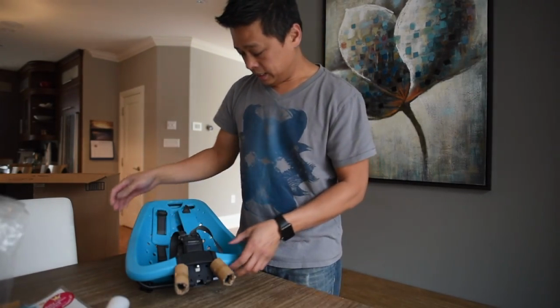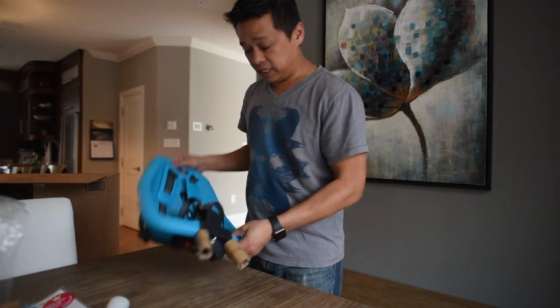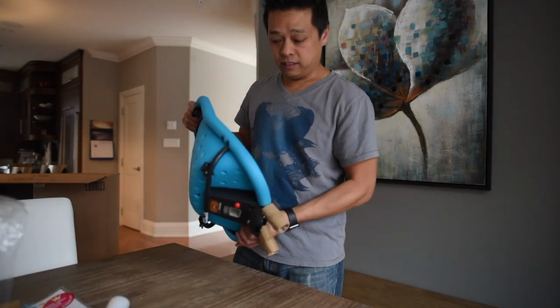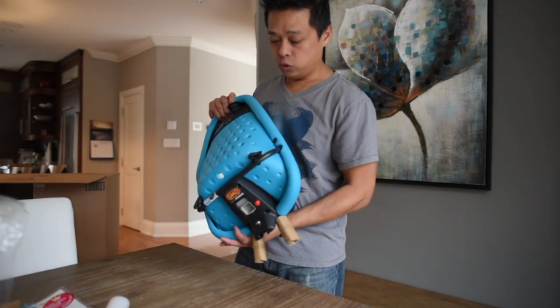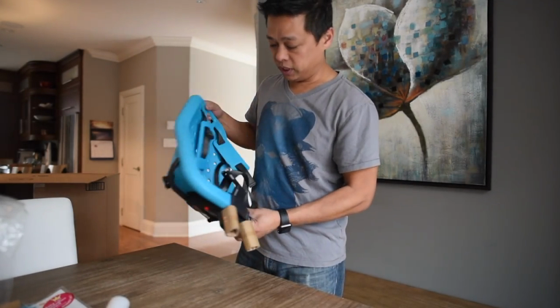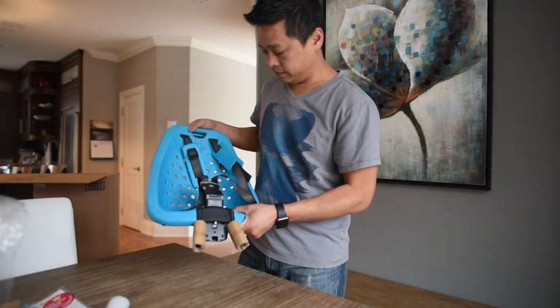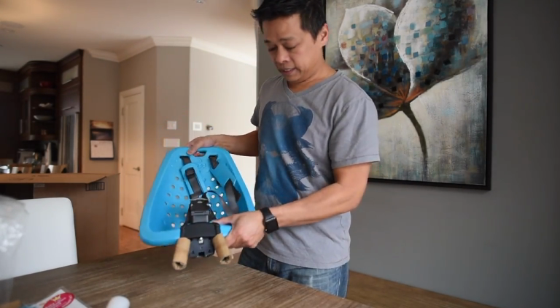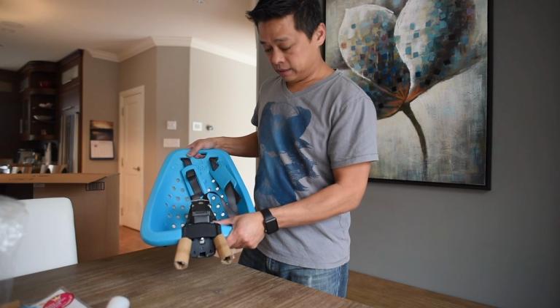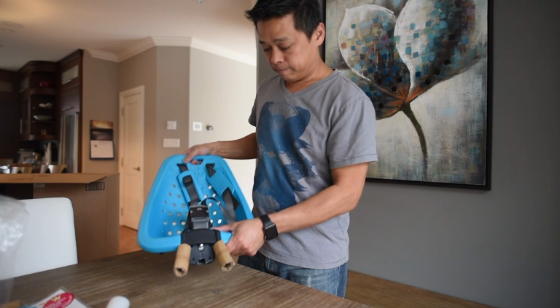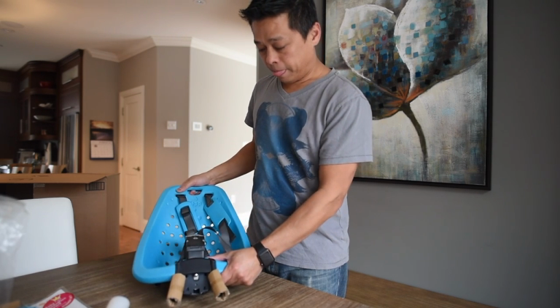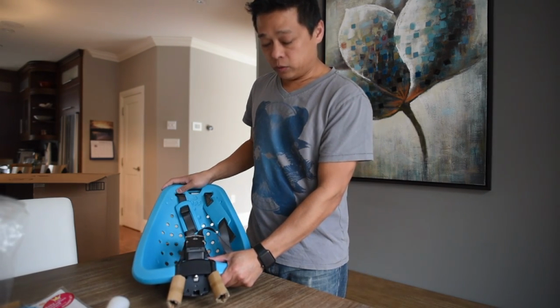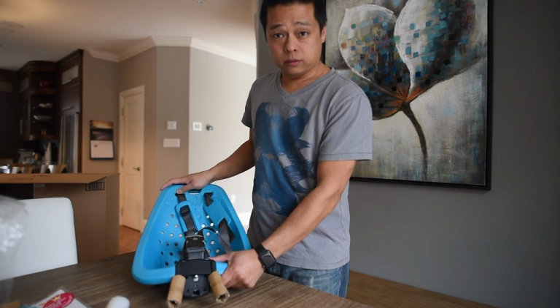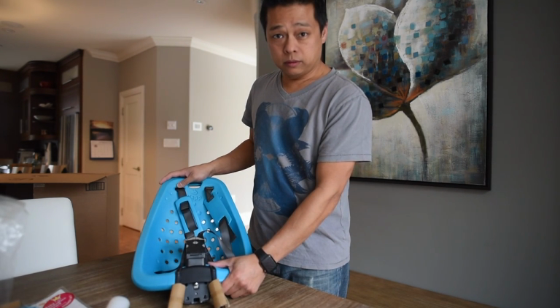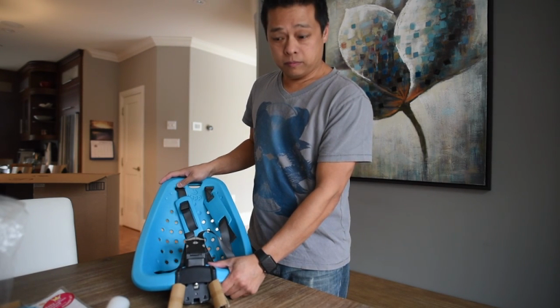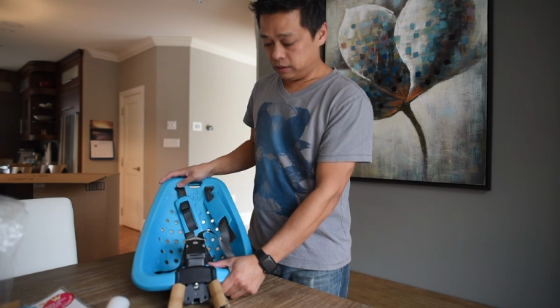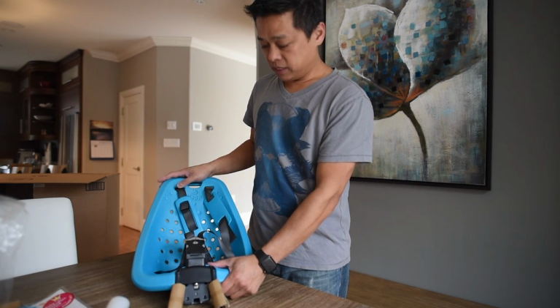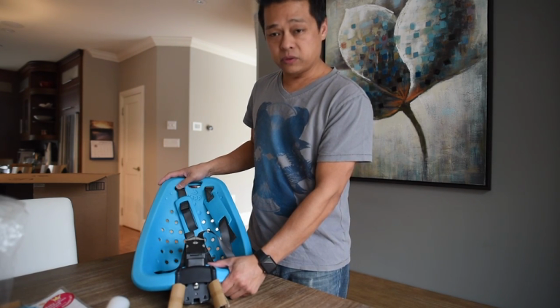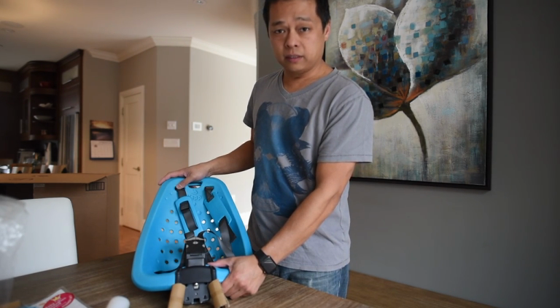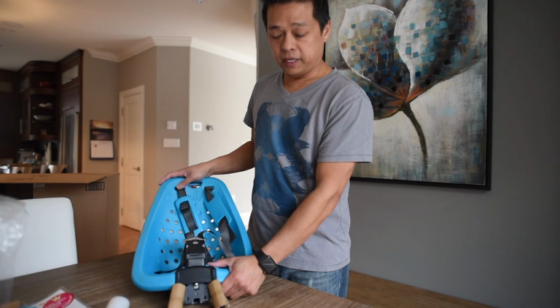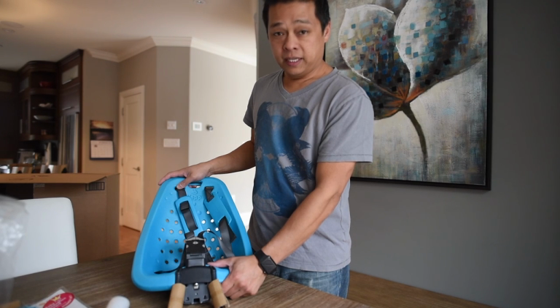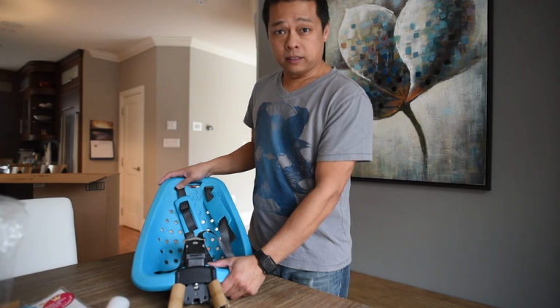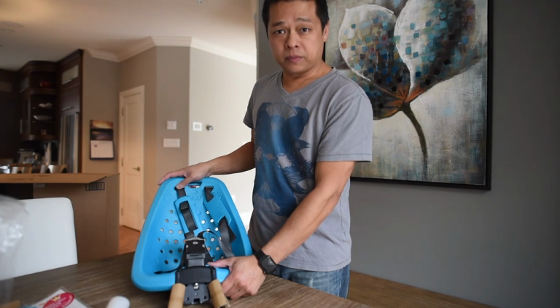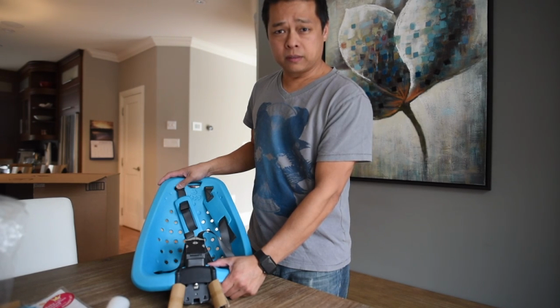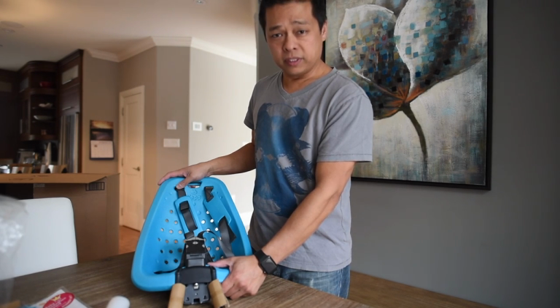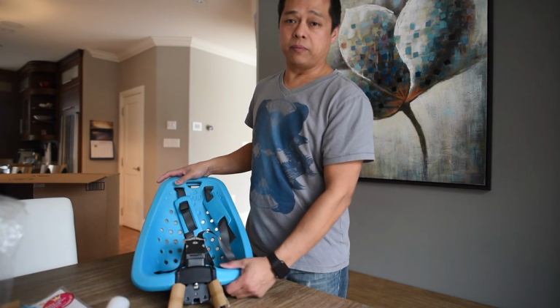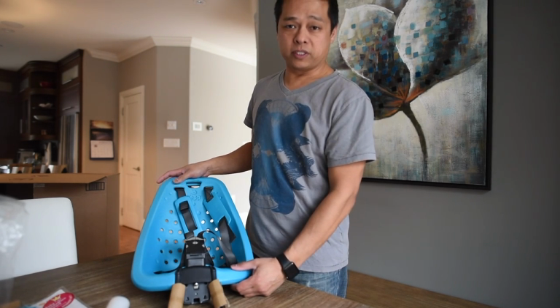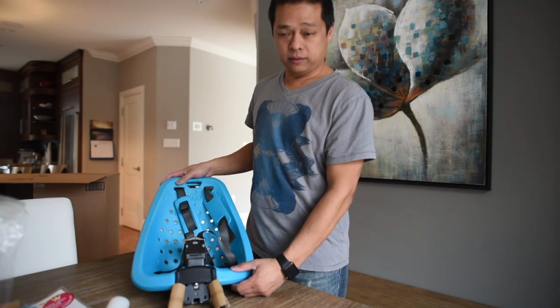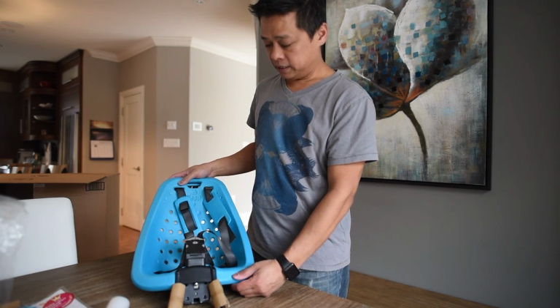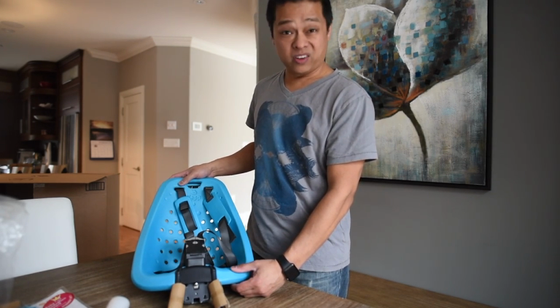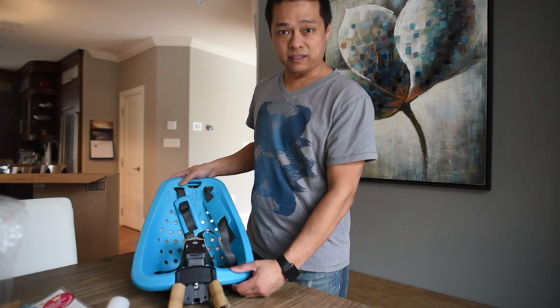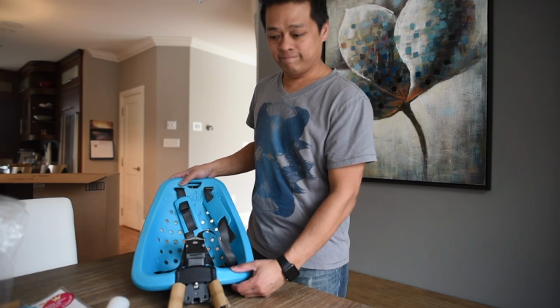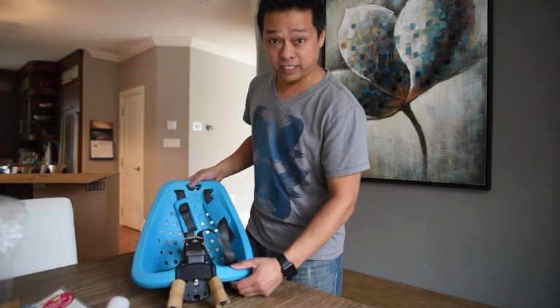As you can see I got the ocean blue color. I will be mounting it outside on the new bike. I'll briefly describe that process as well and we'll see how easy it is. Stay tuned.